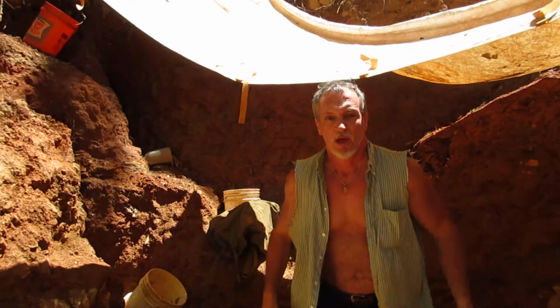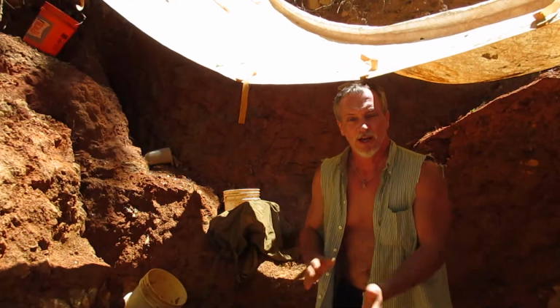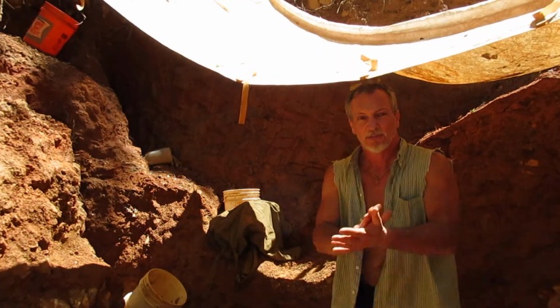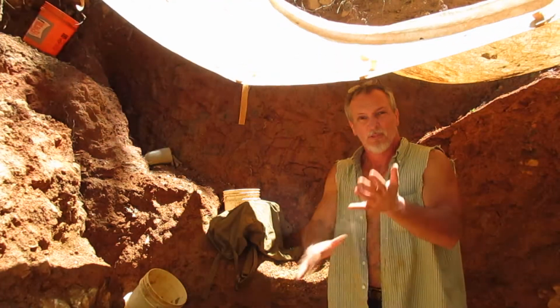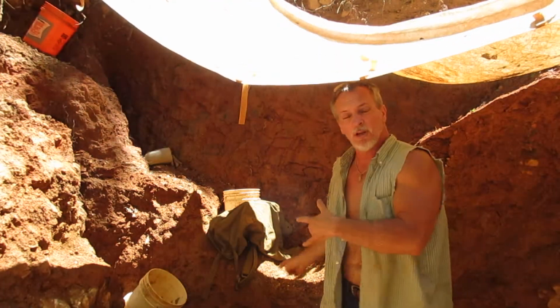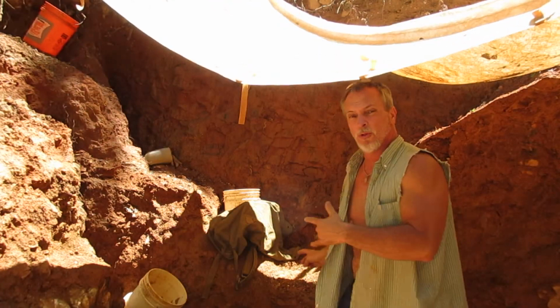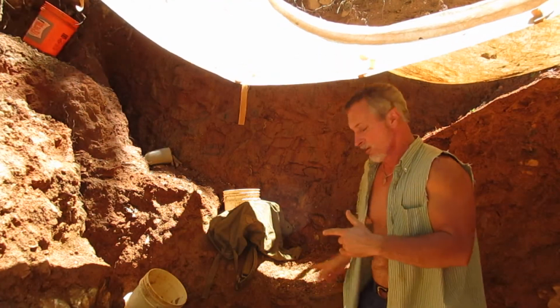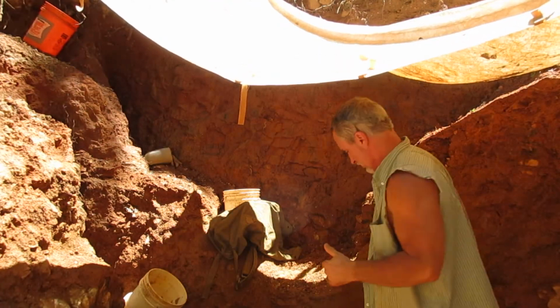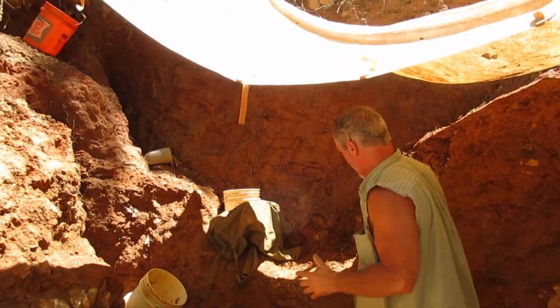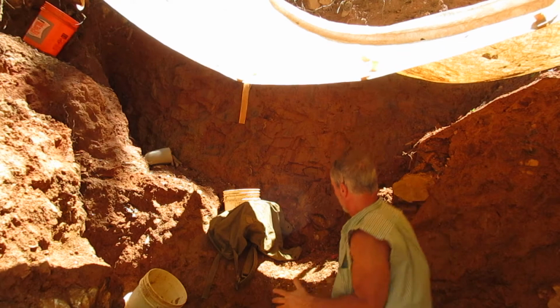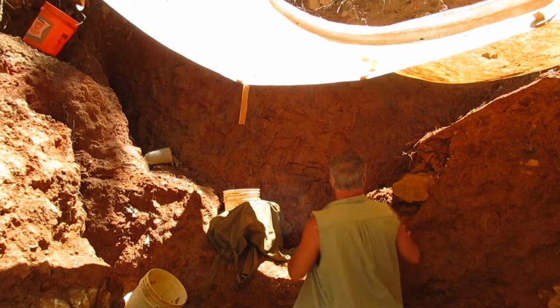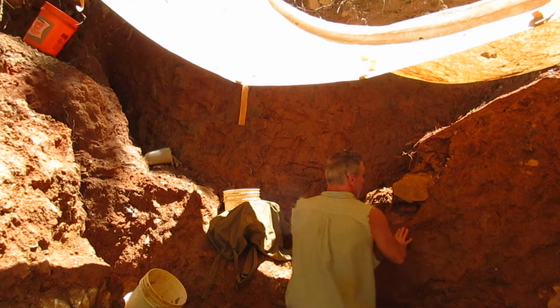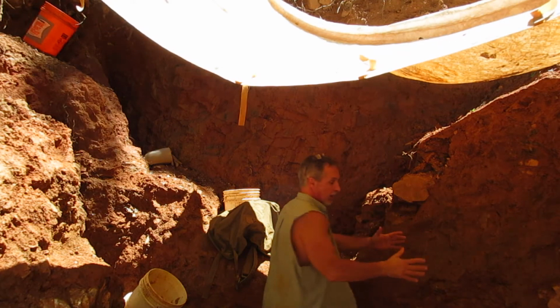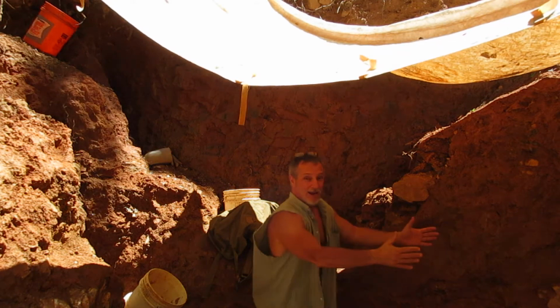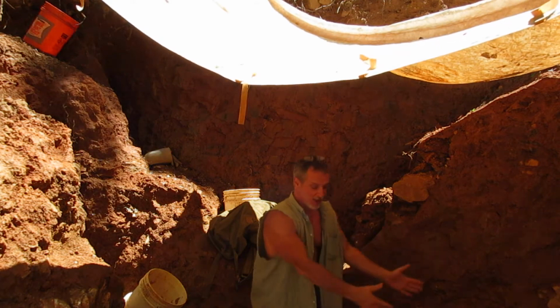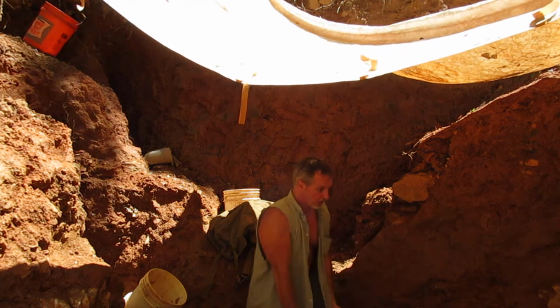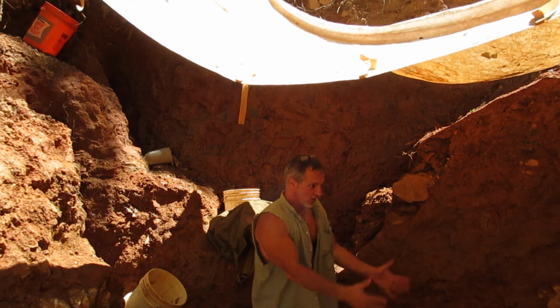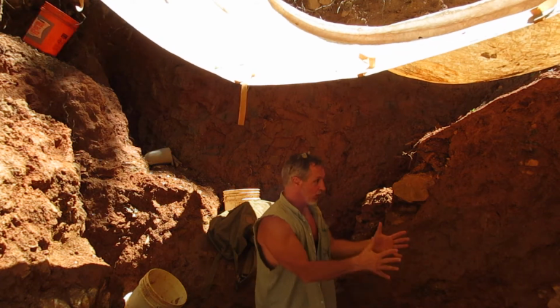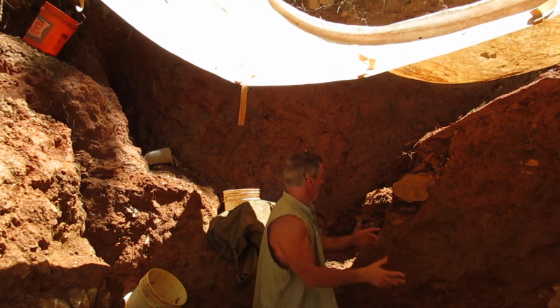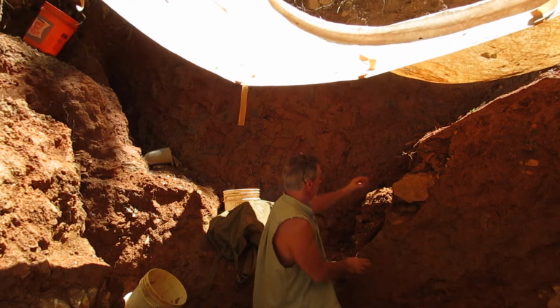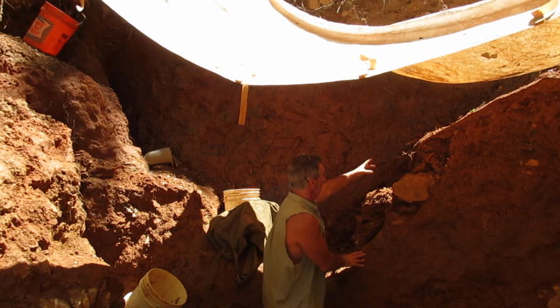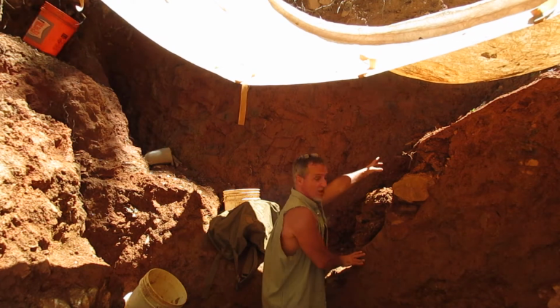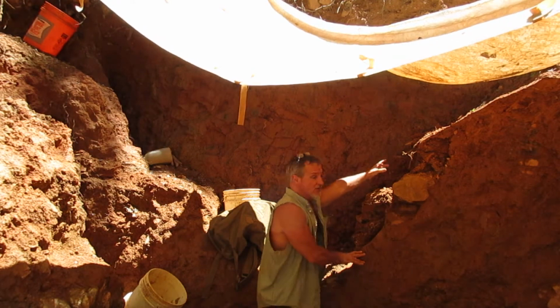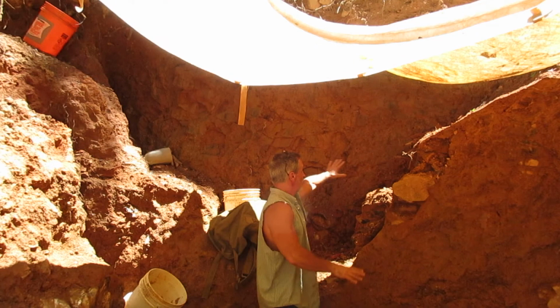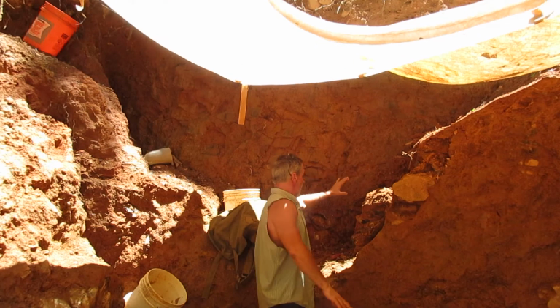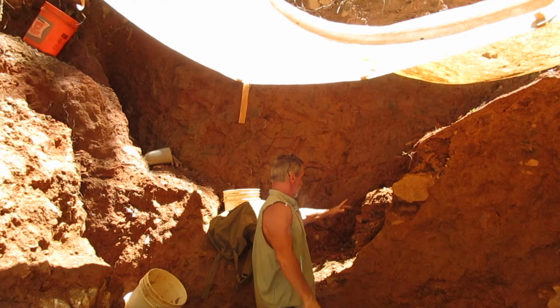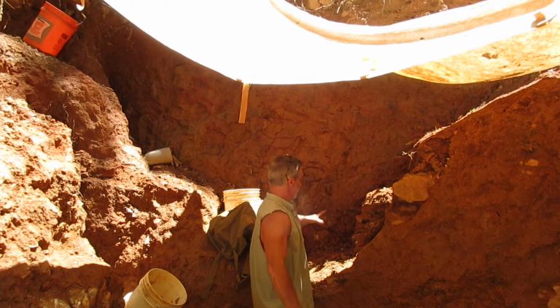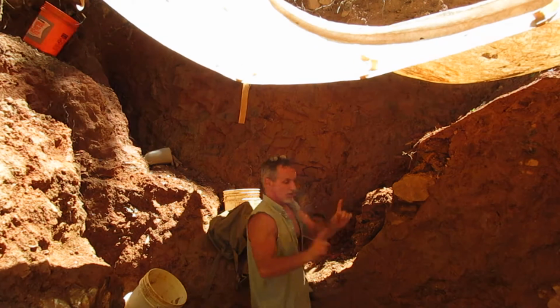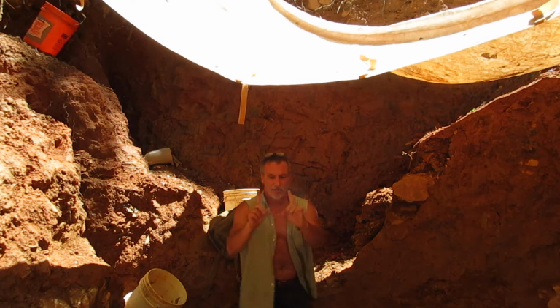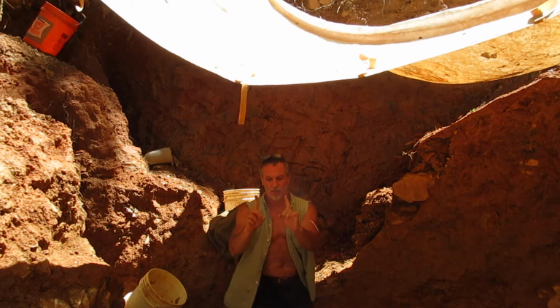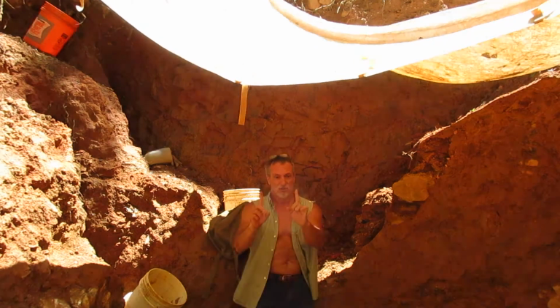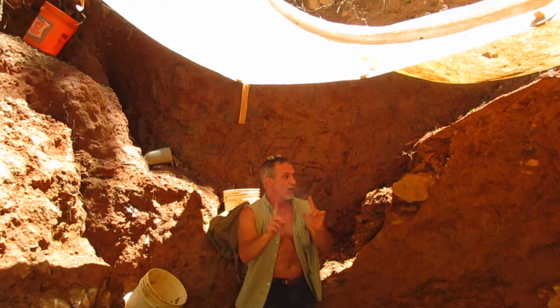Hi, John here. I'm getting ready to pull this big rock. I have a vein that goes right through here, and then I had my first vein that's back here against this wall that's only about this wide.